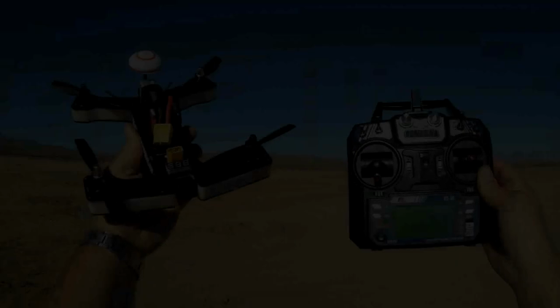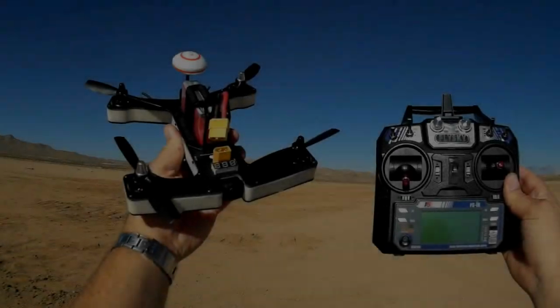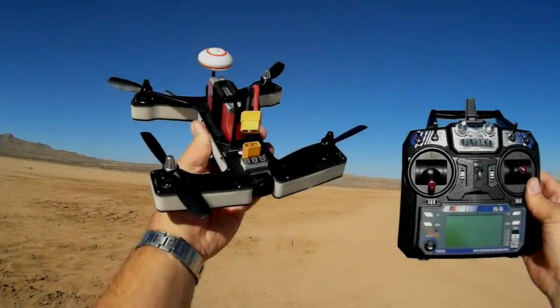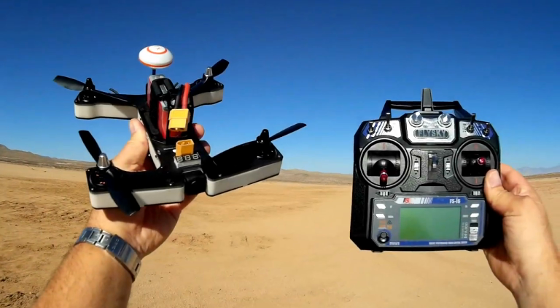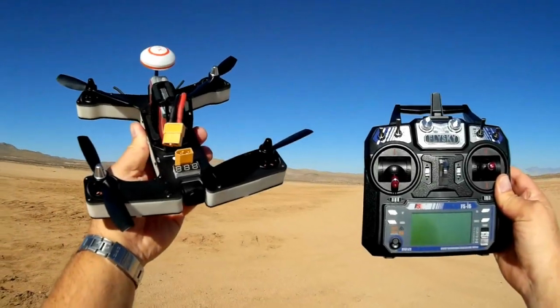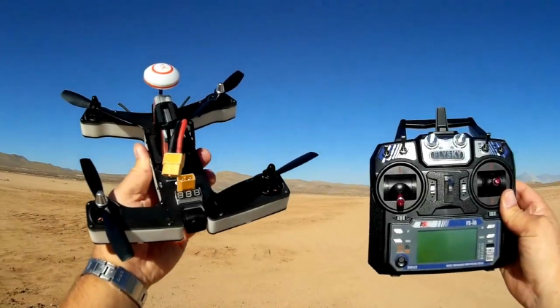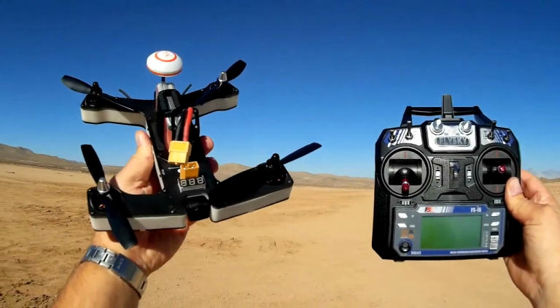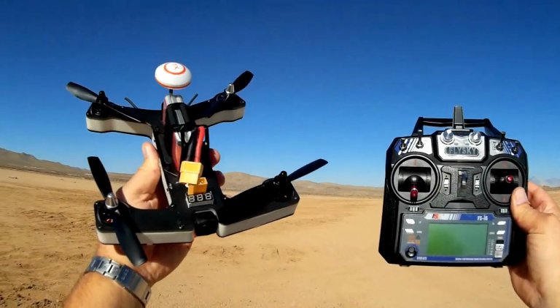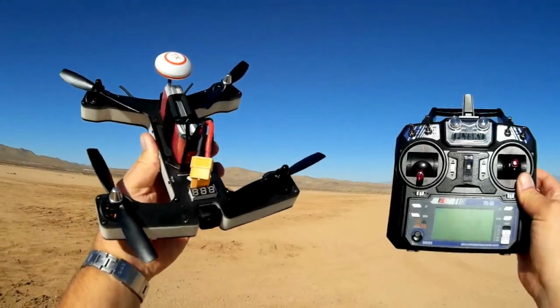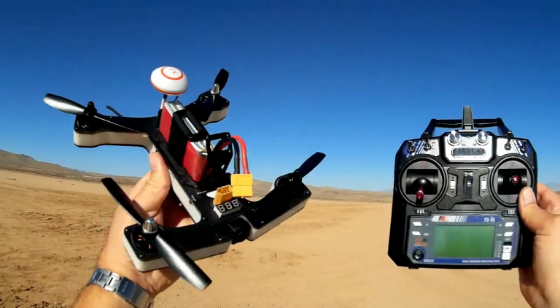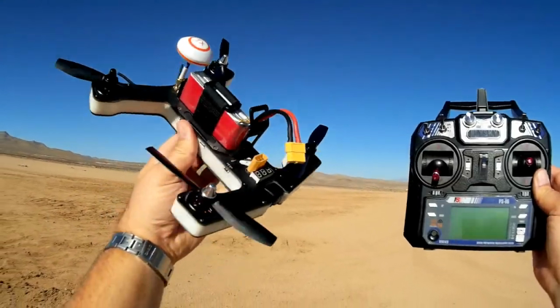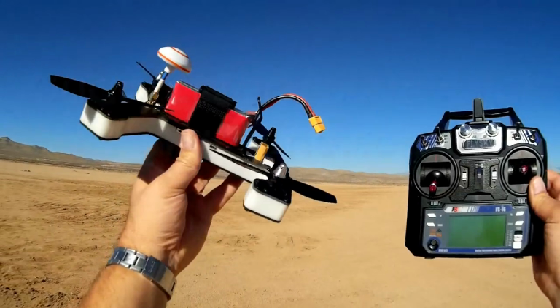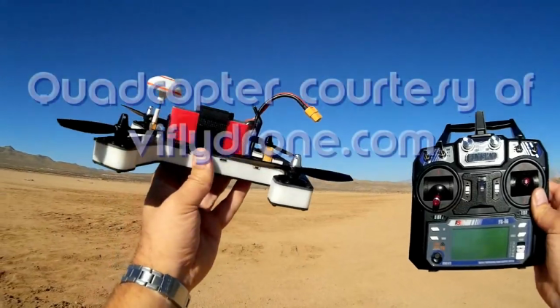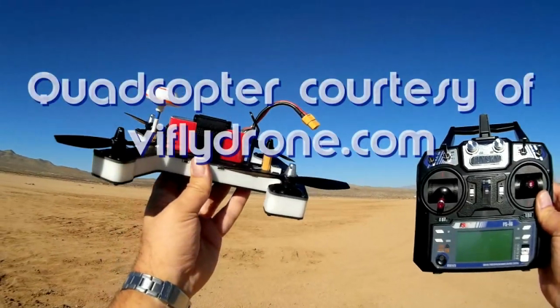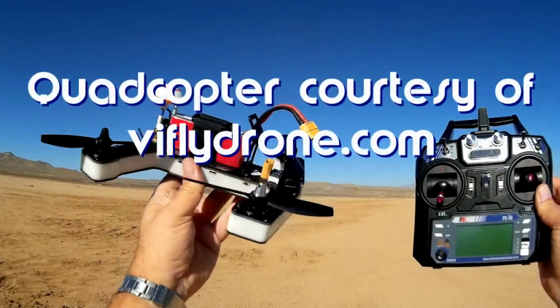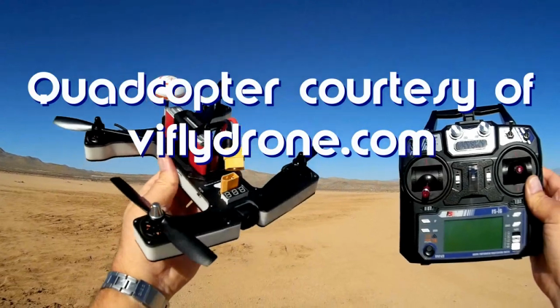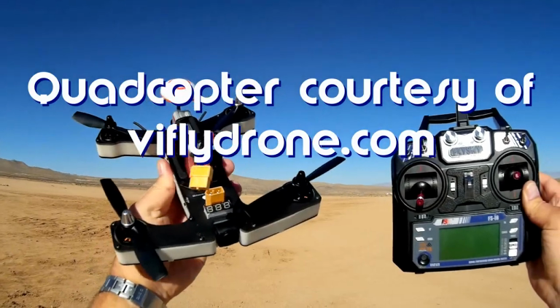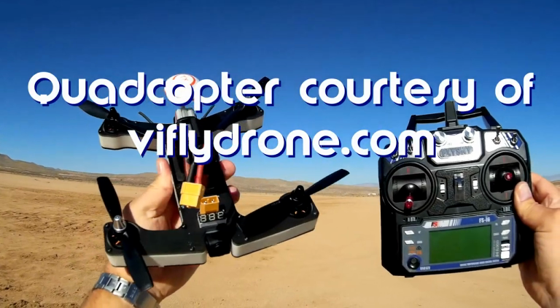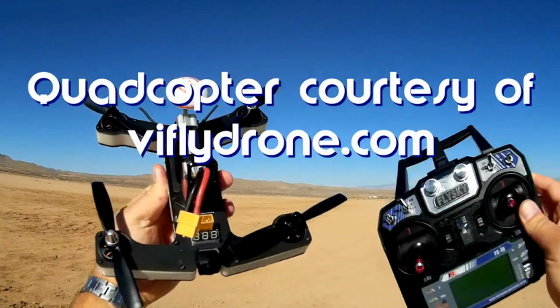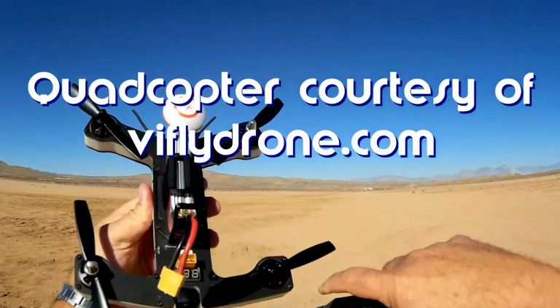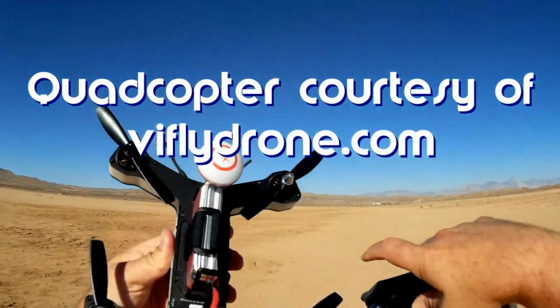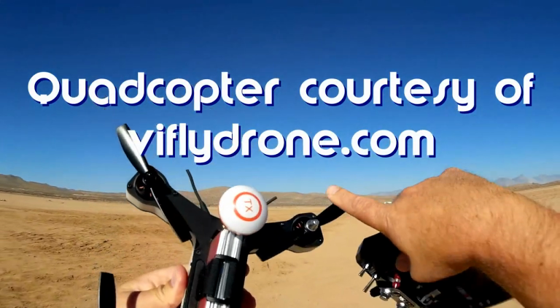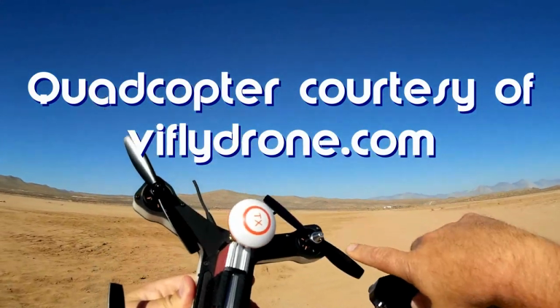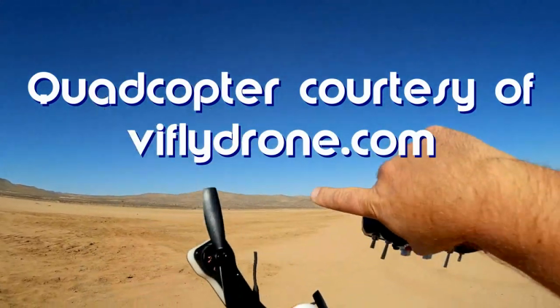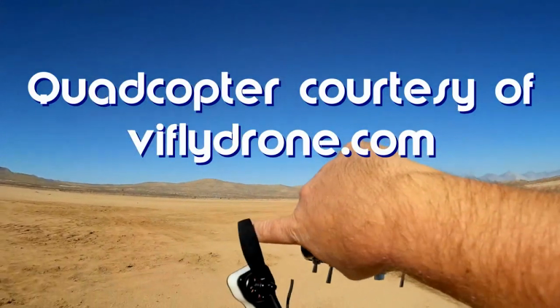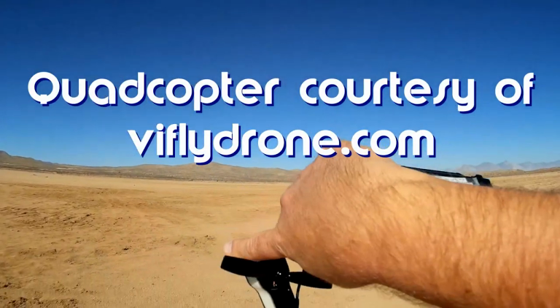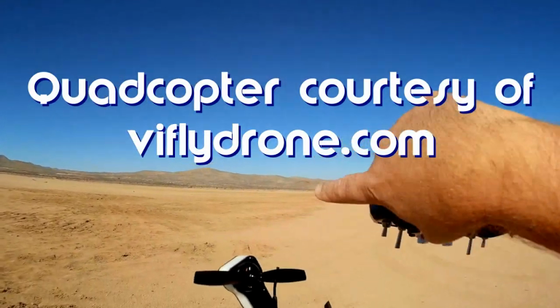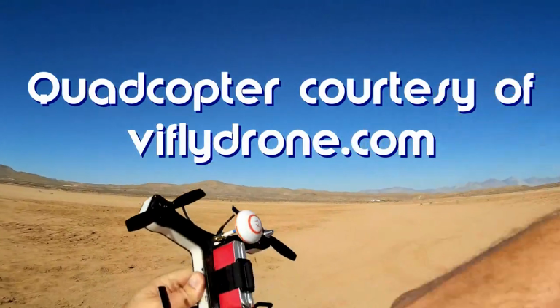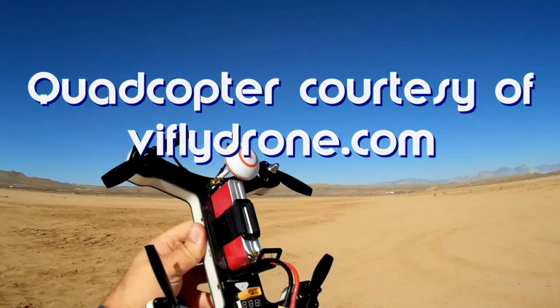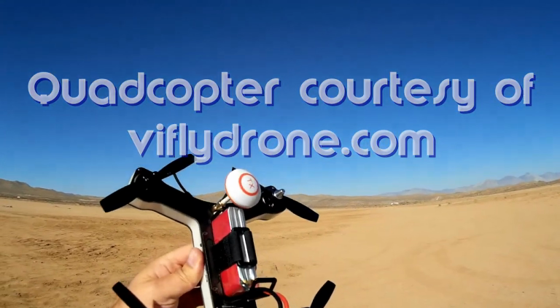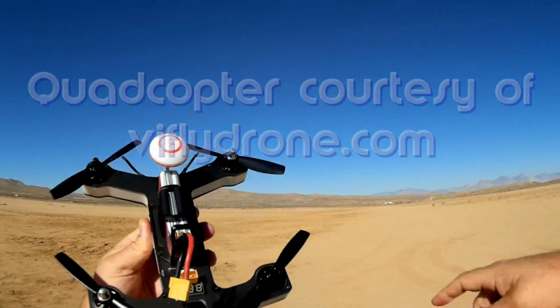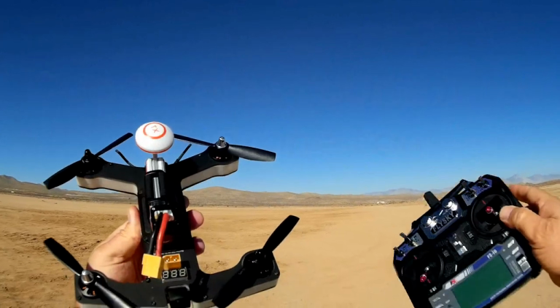Good morning, Quadcopter 101 here, and yes, I got another neat review for you today. This one is super neat — this one is the Vifly R220.